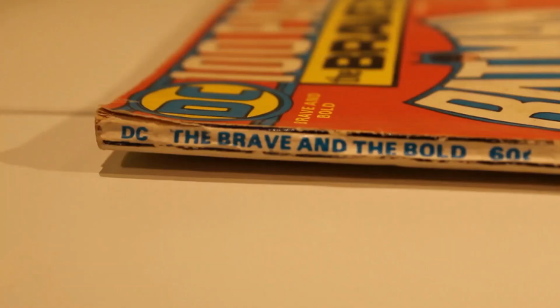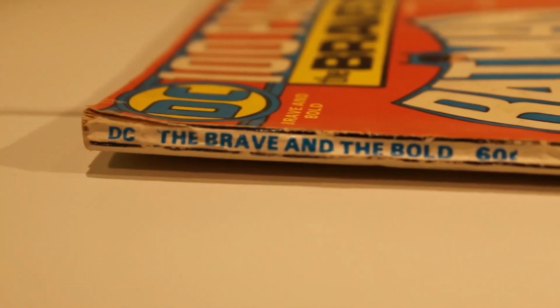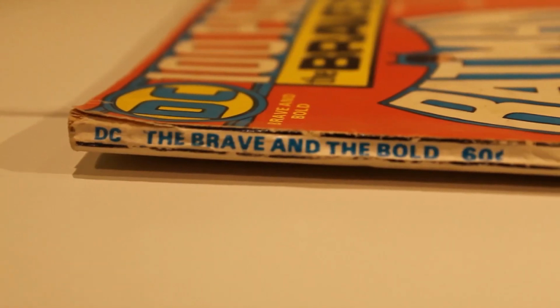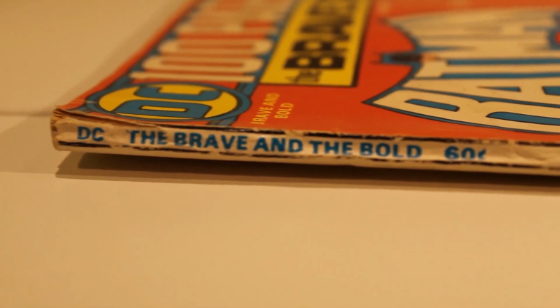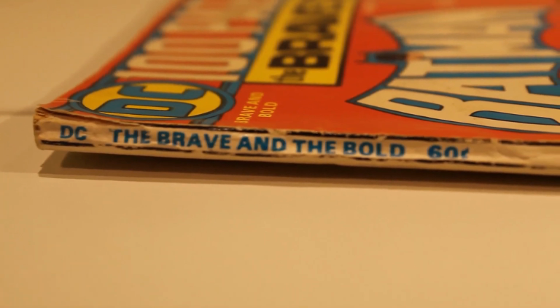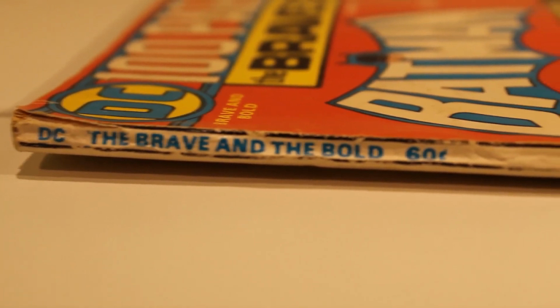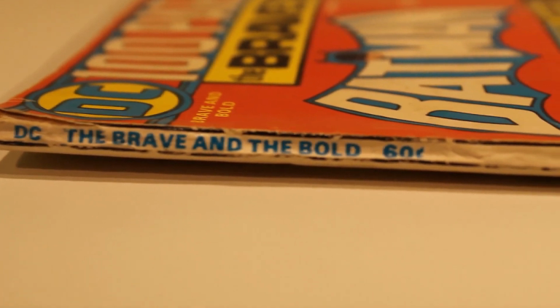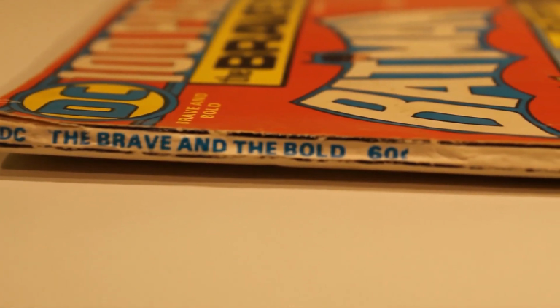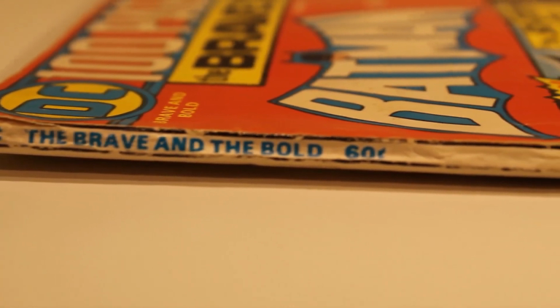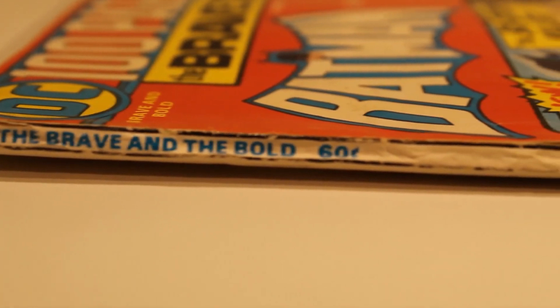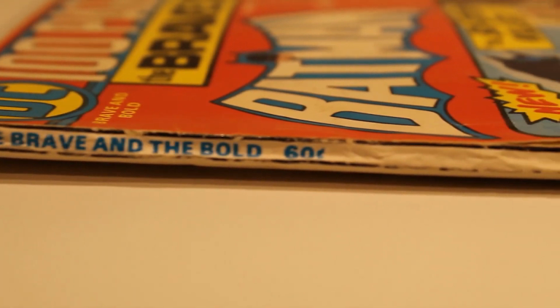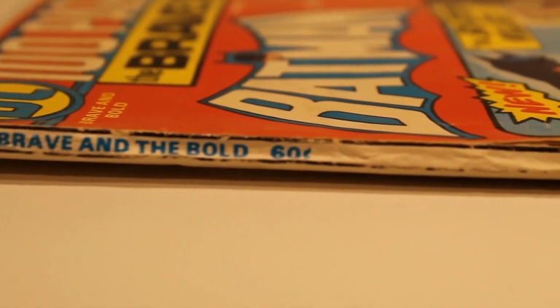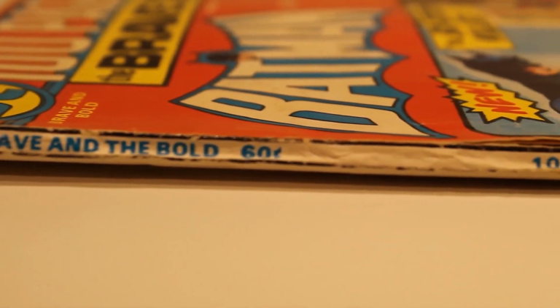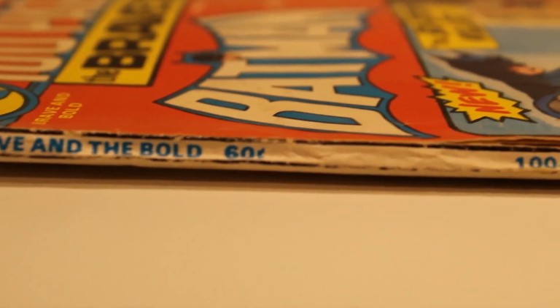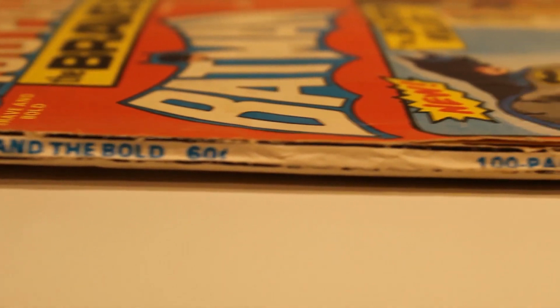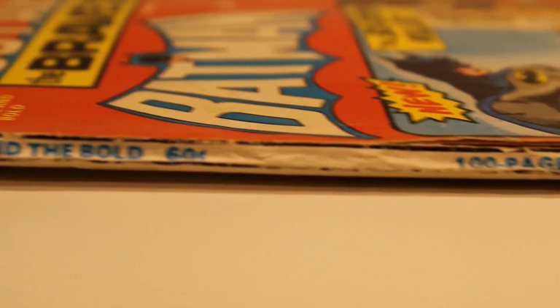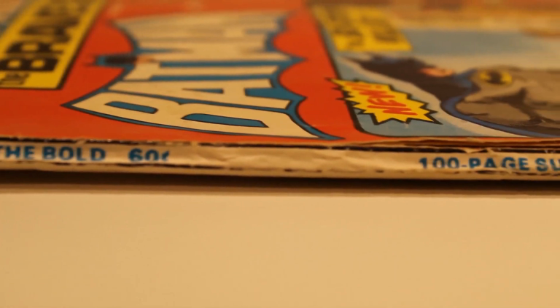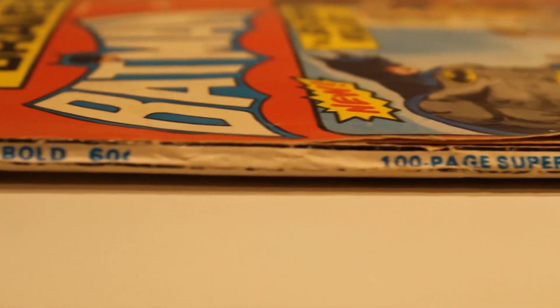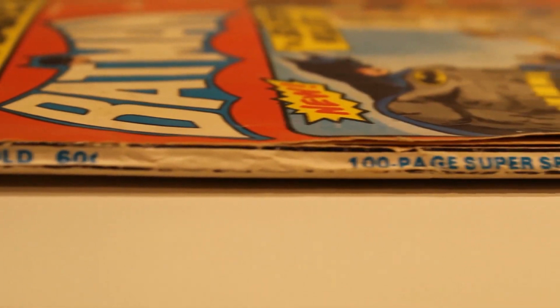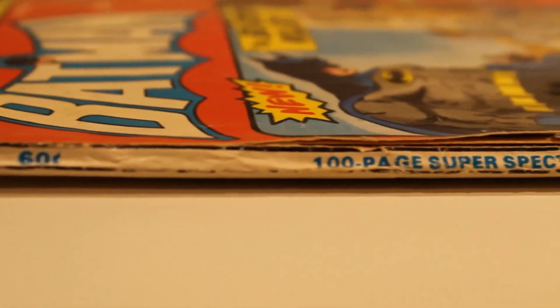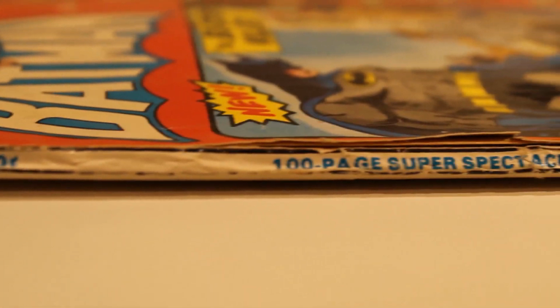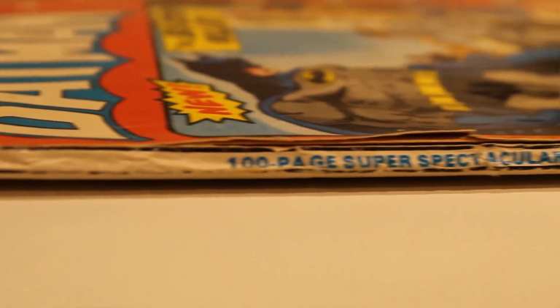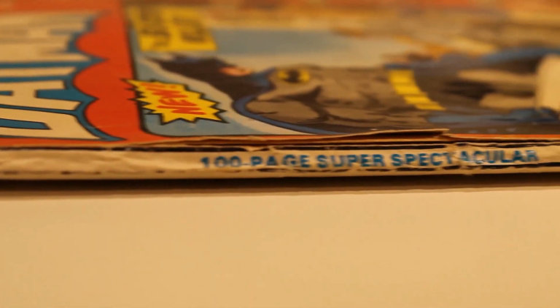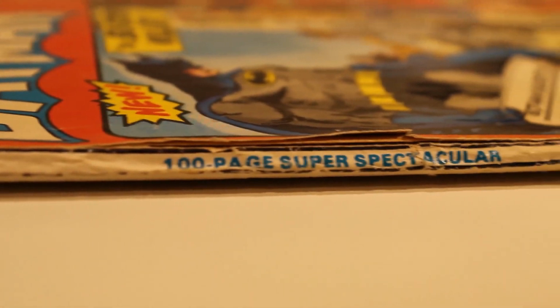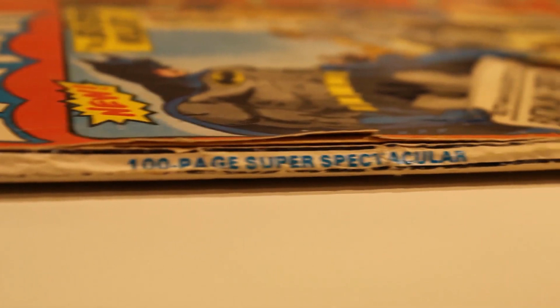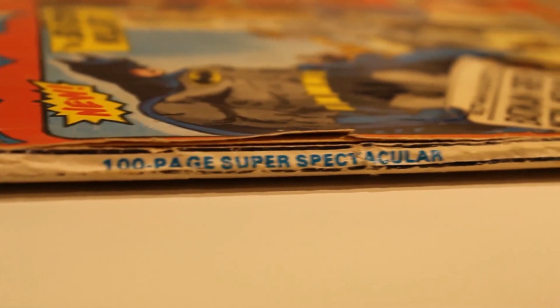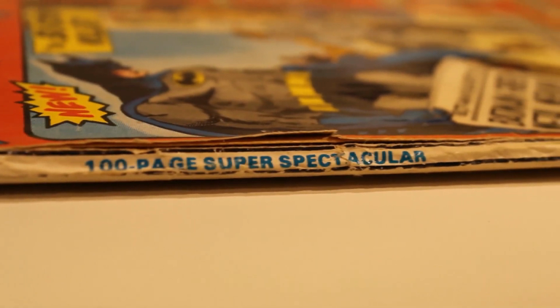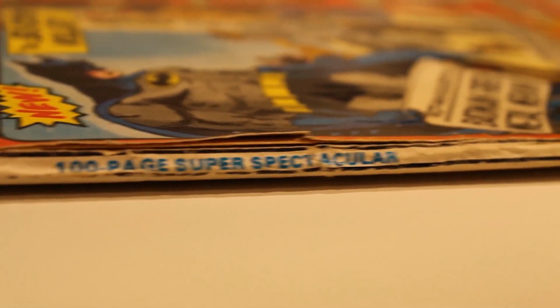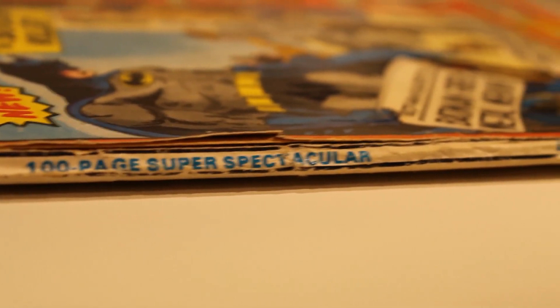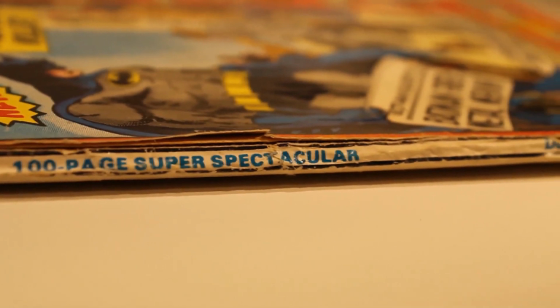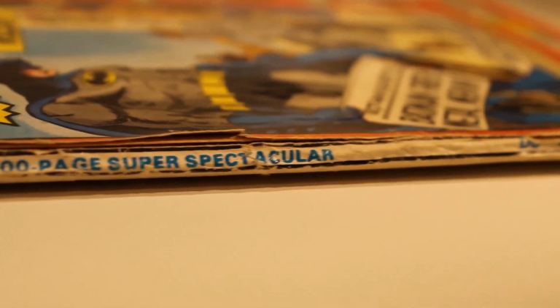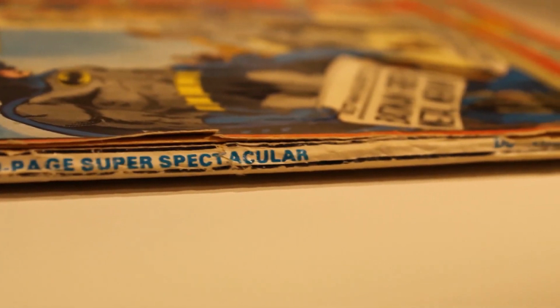And finally we are going to look at the spine of the comic, which seems like it has been through its fair share of wear and tear. This will knock the score down a few points to a 4.2.